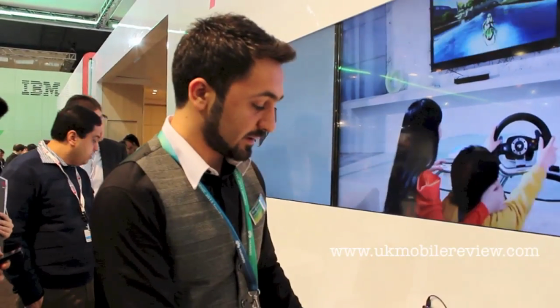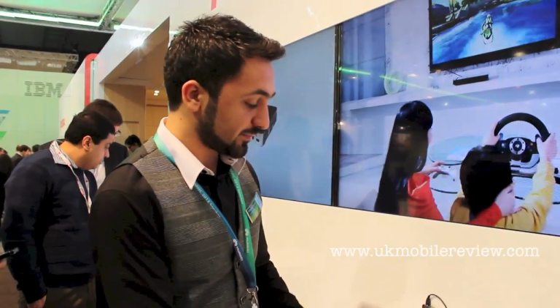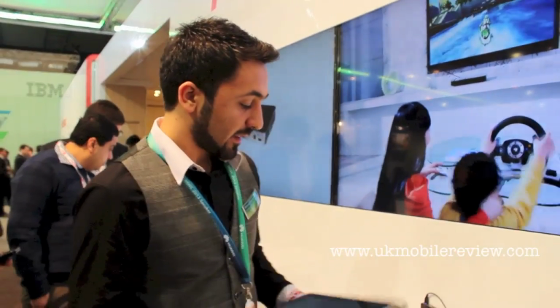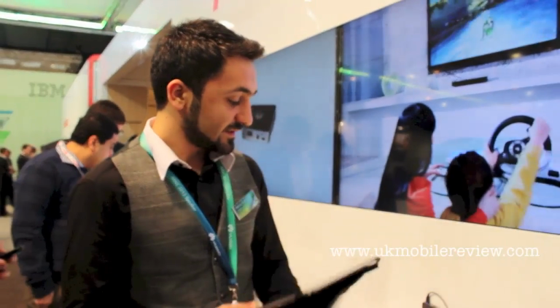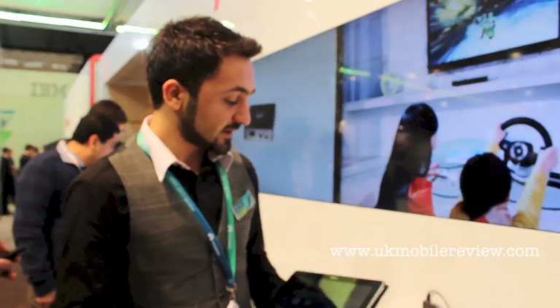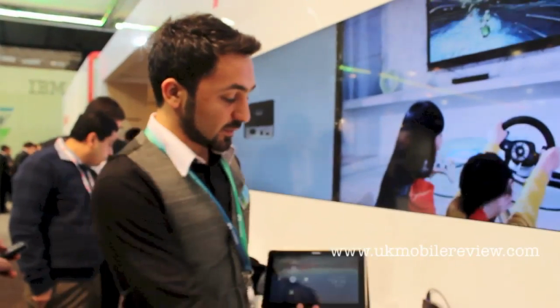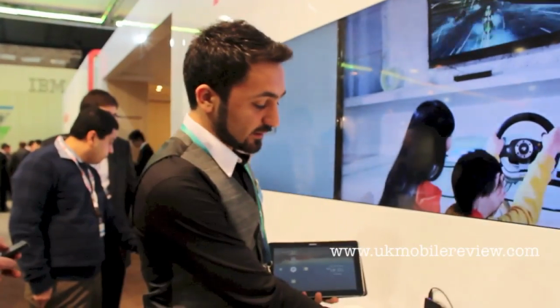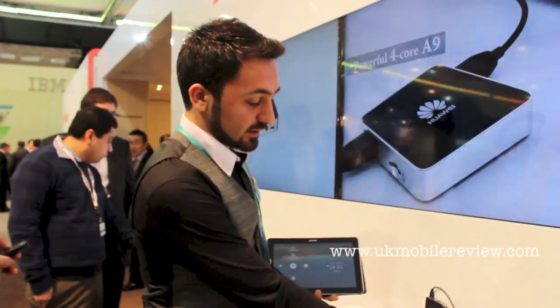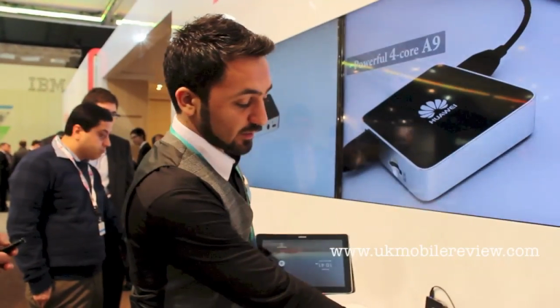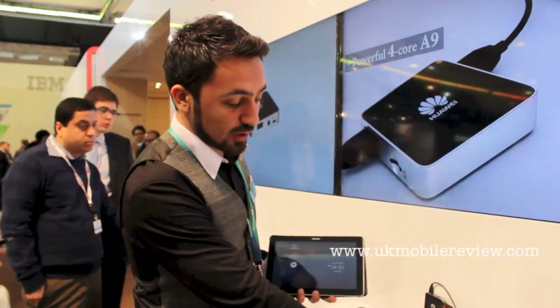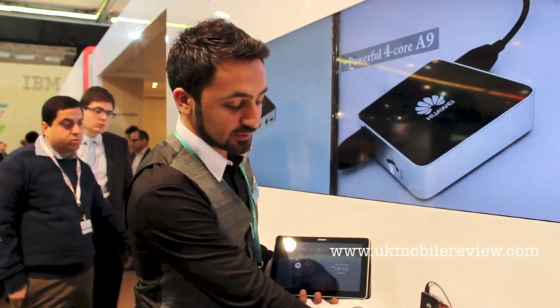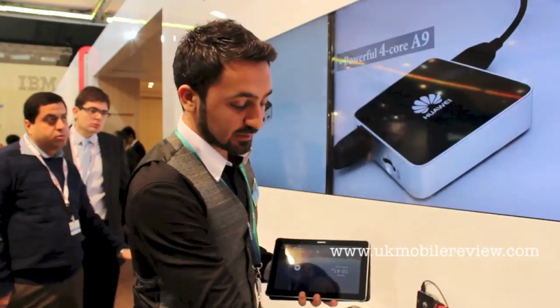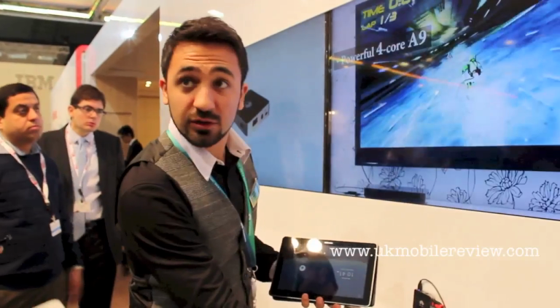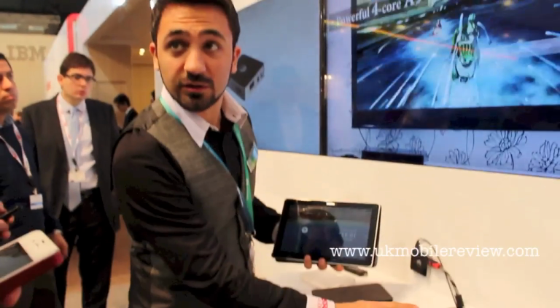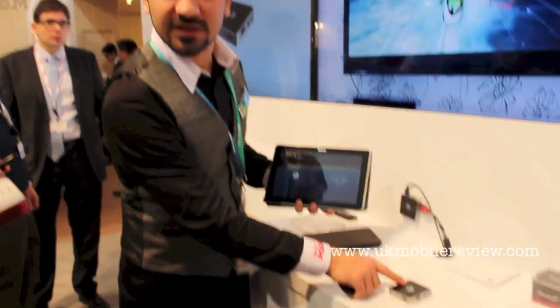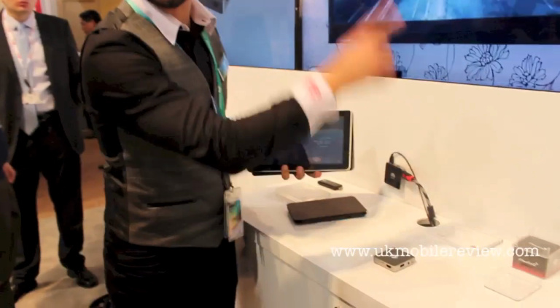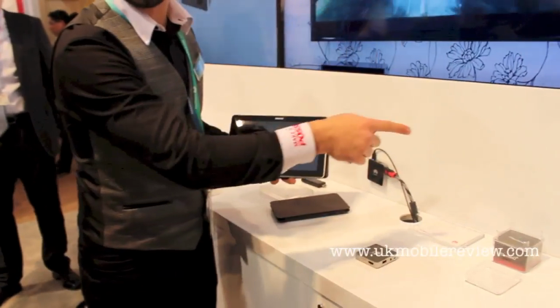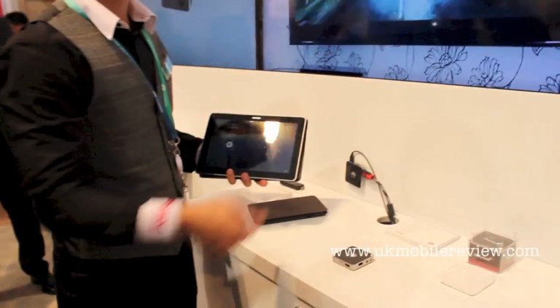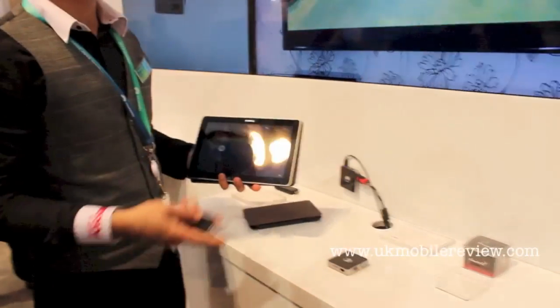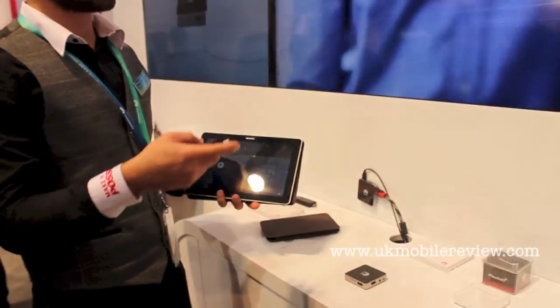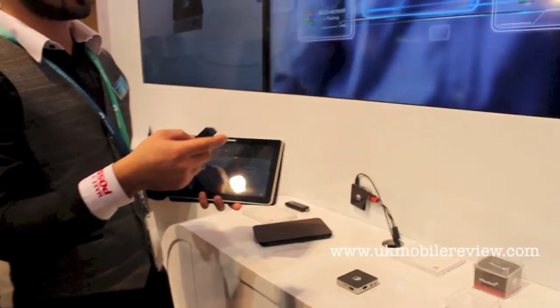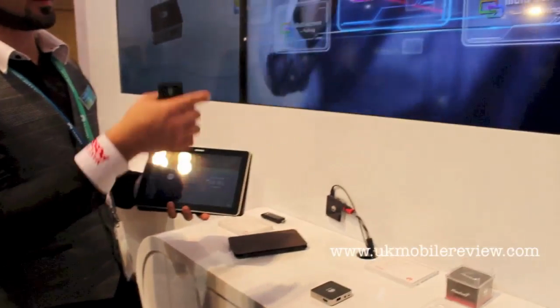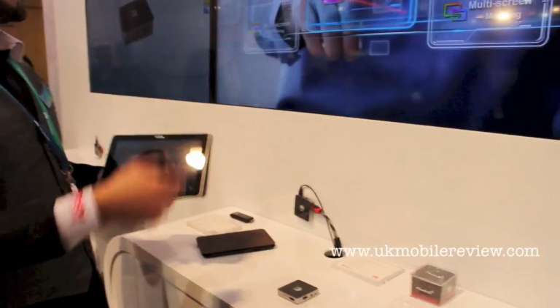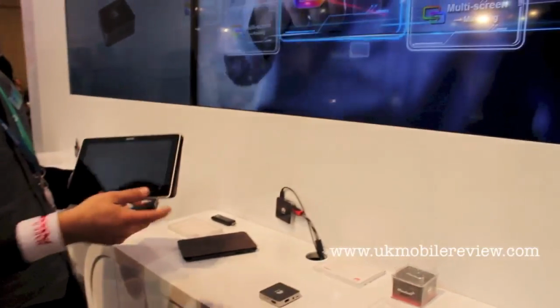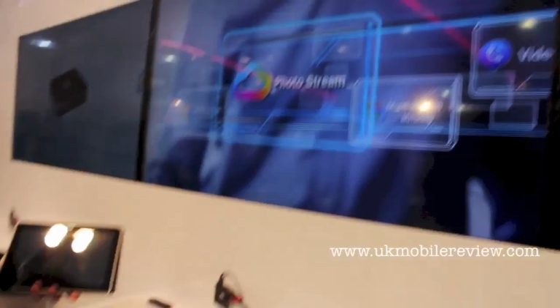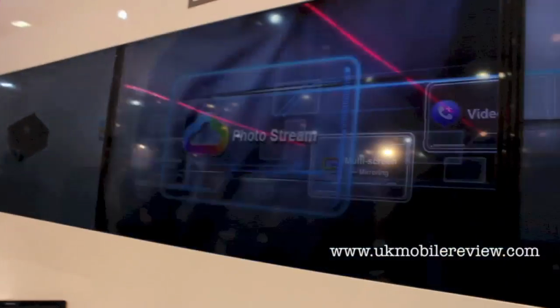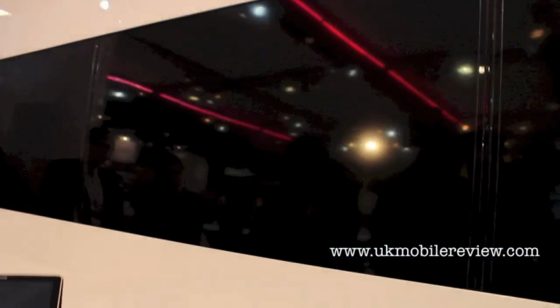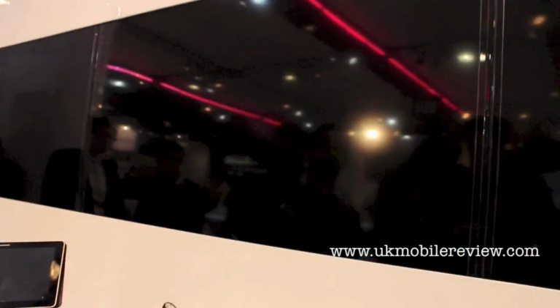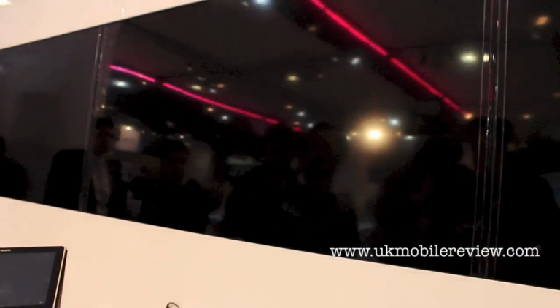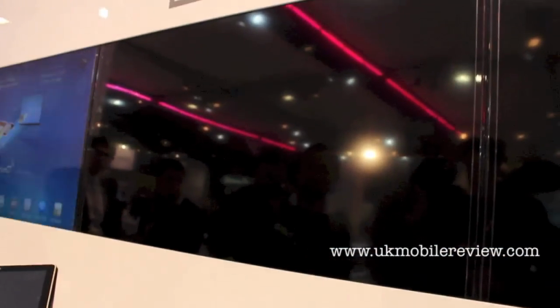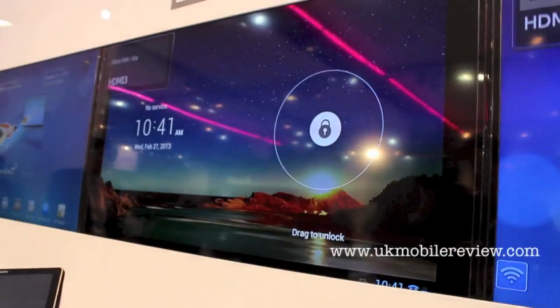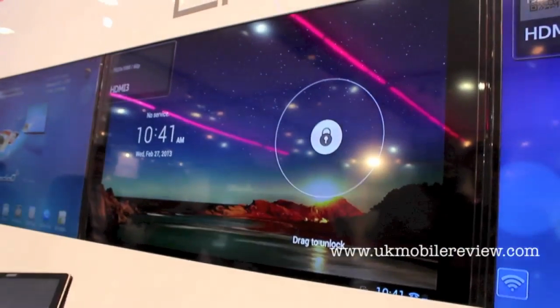When you connect the setup box with a TV, after that you should use the remote to change the screen.